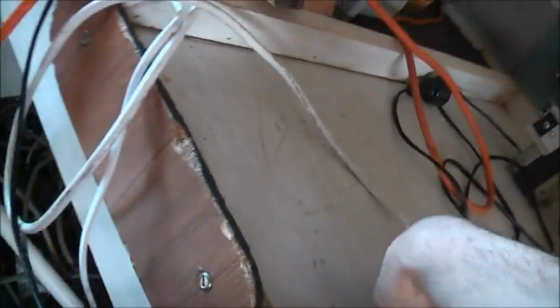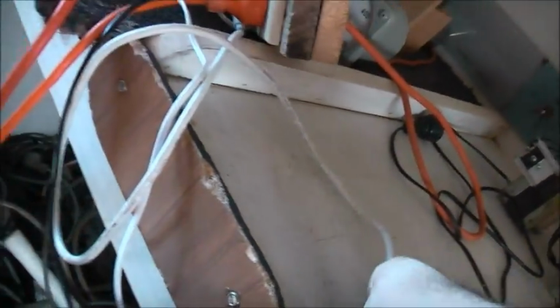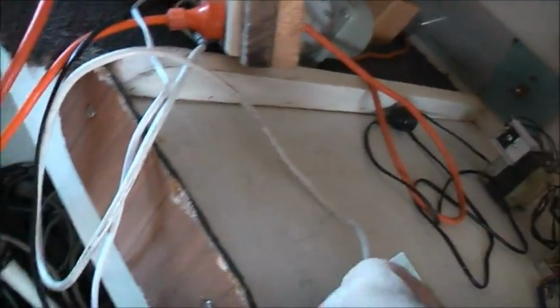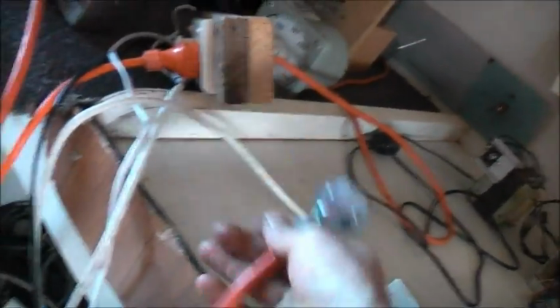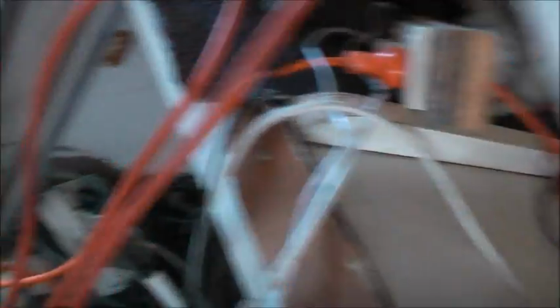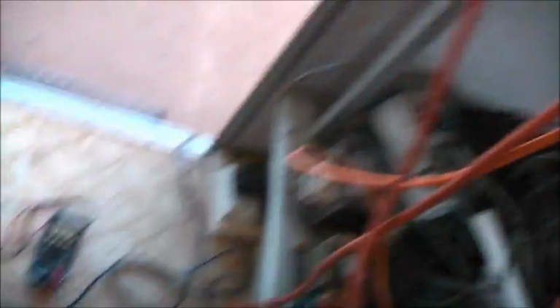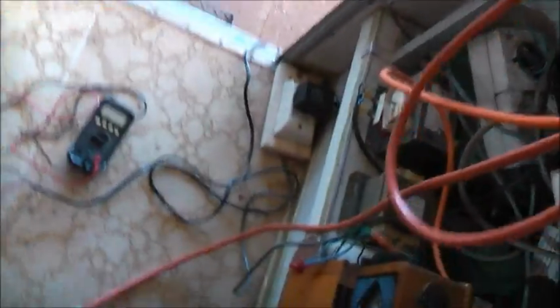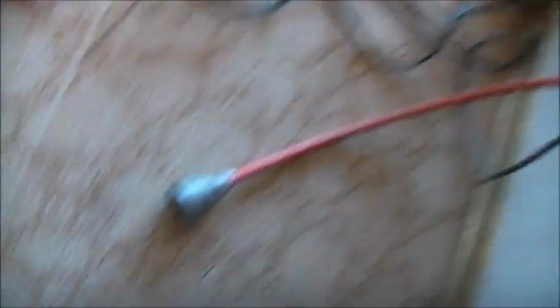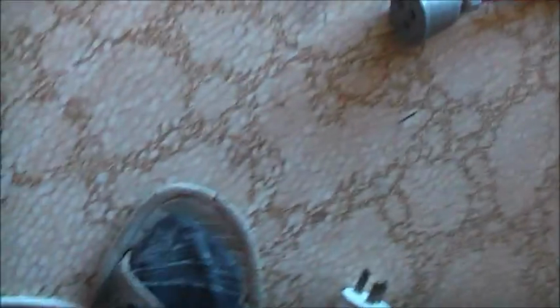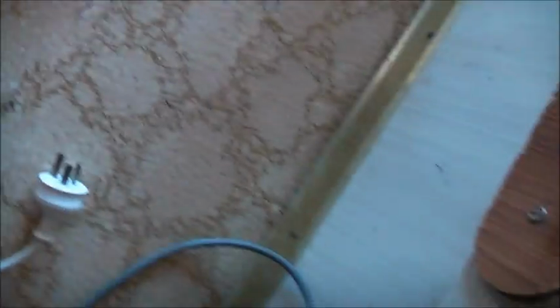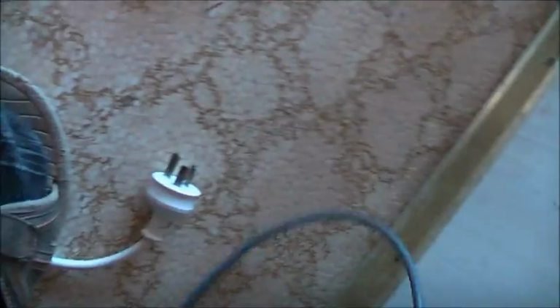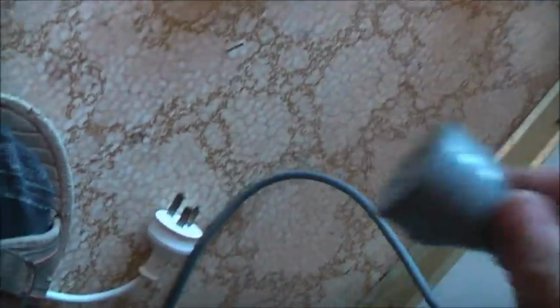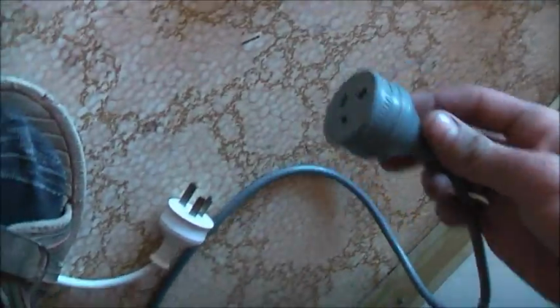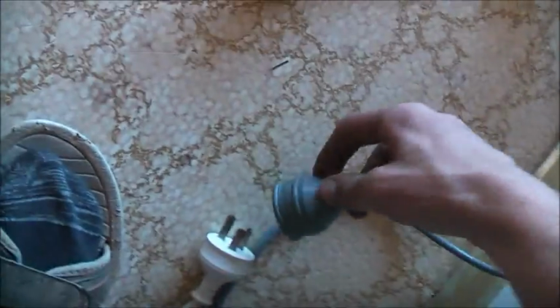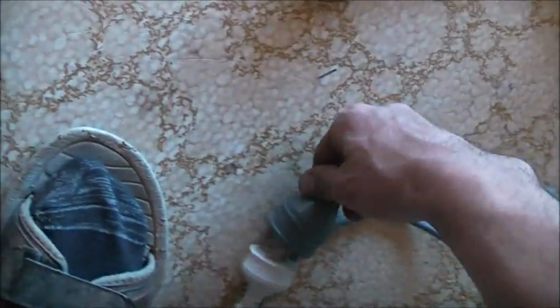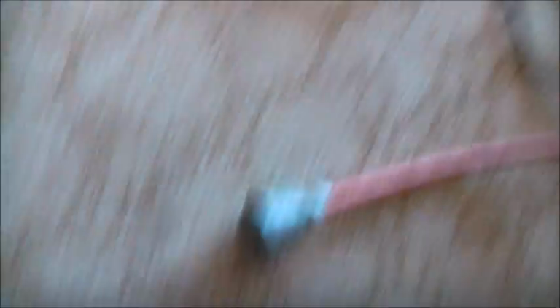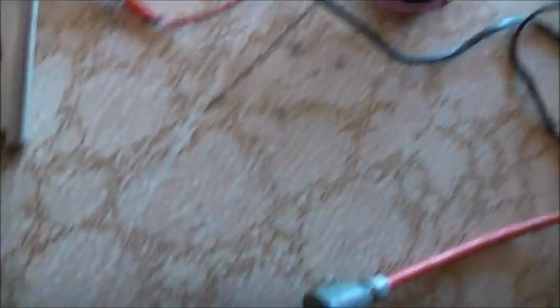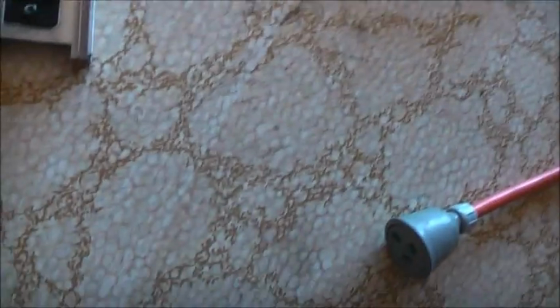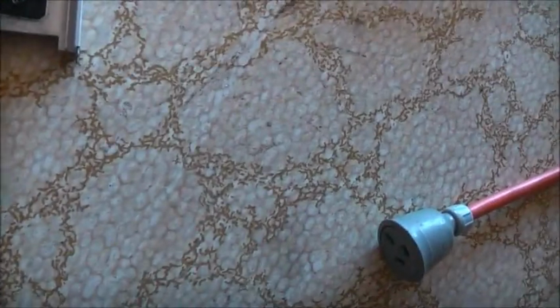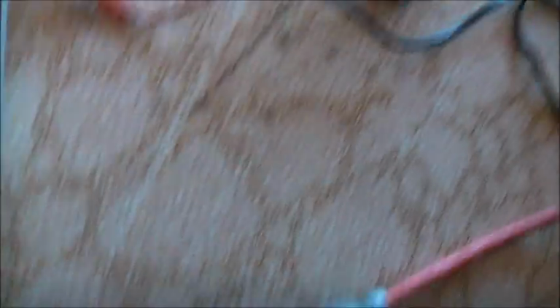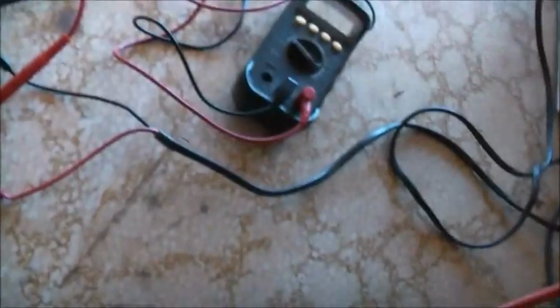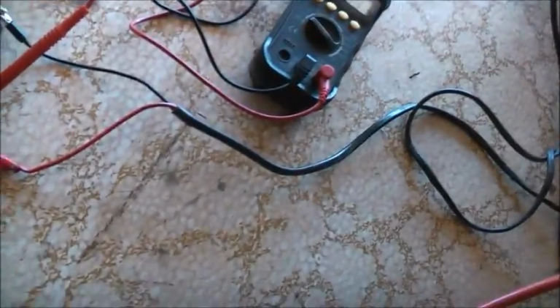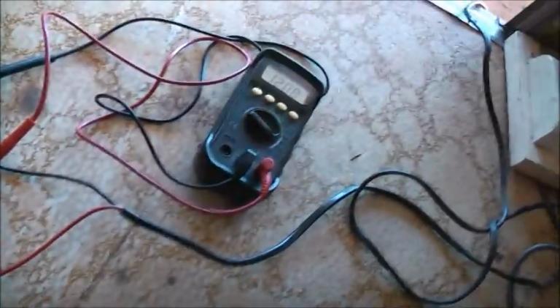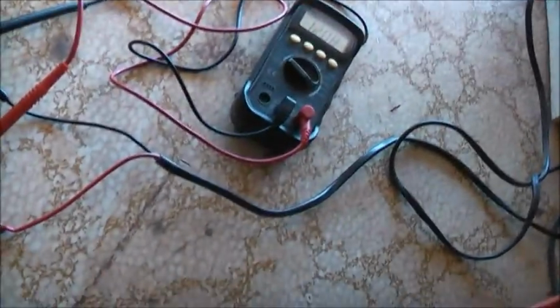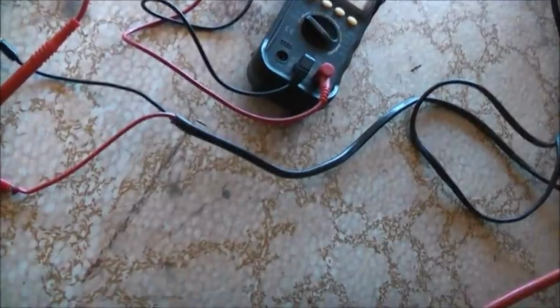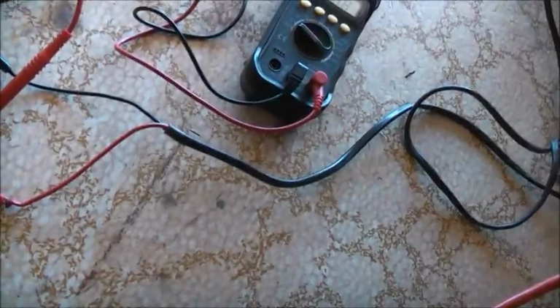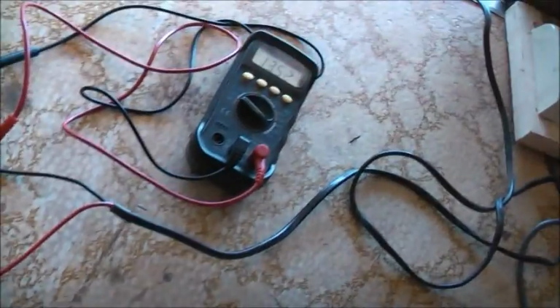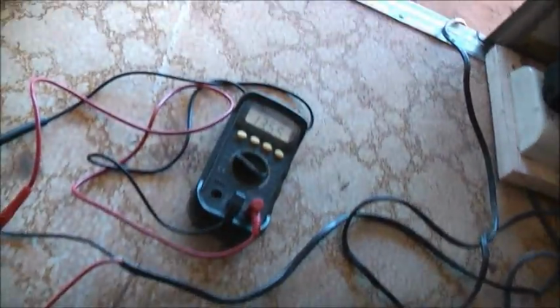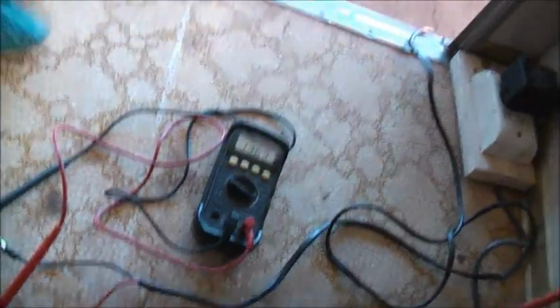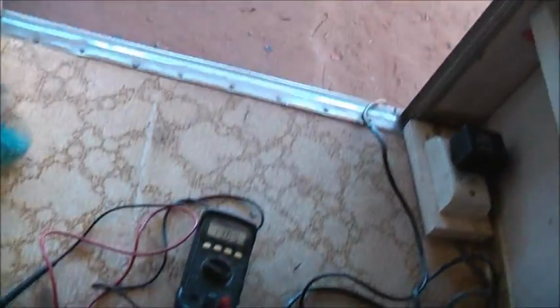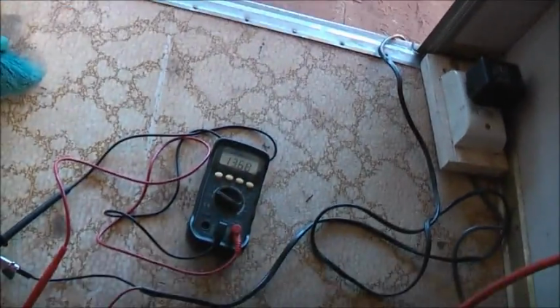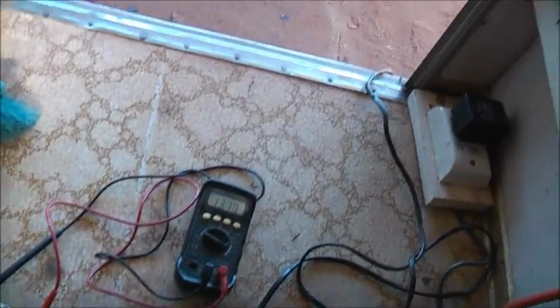Unplug that, I don't need that anymore. I'll just plug it back in how I had it before. Twelve point one volts — it's slowing right down there.